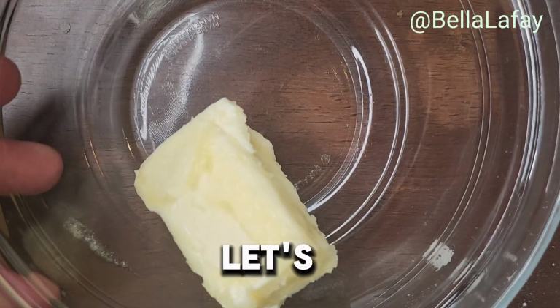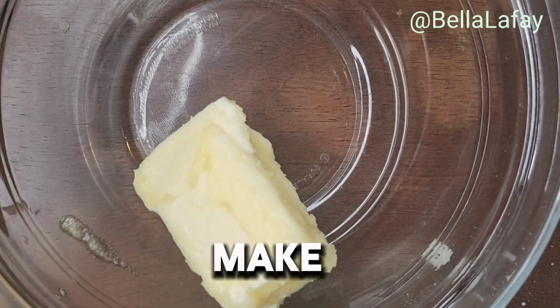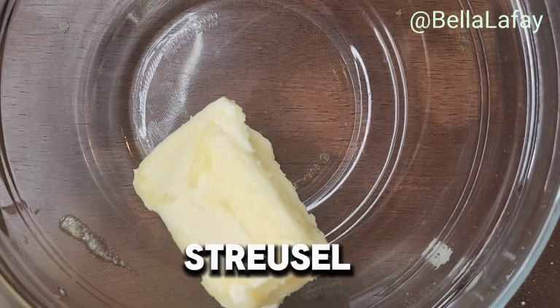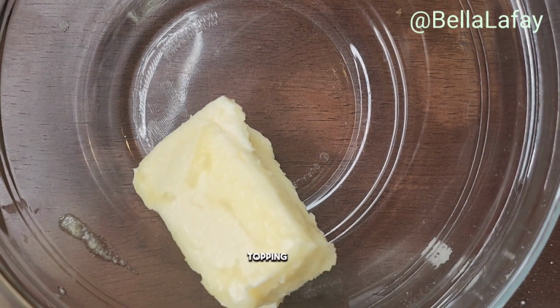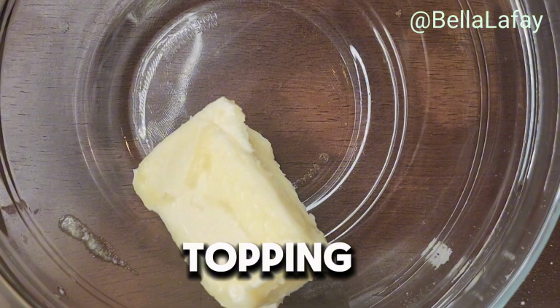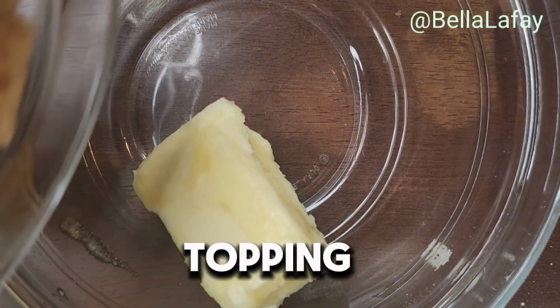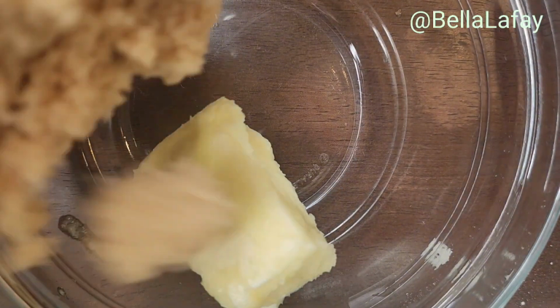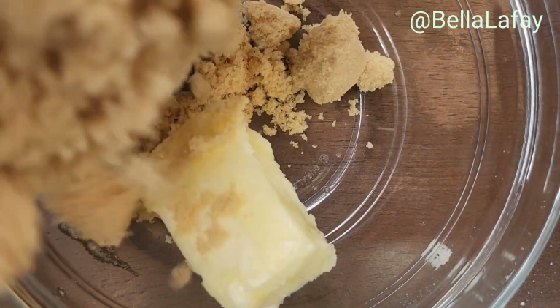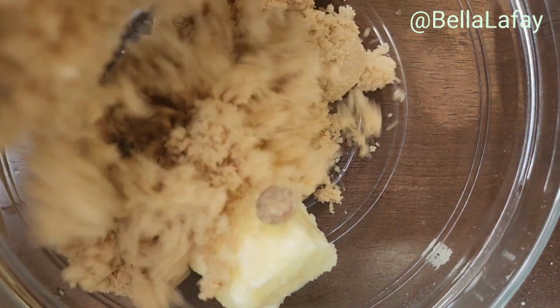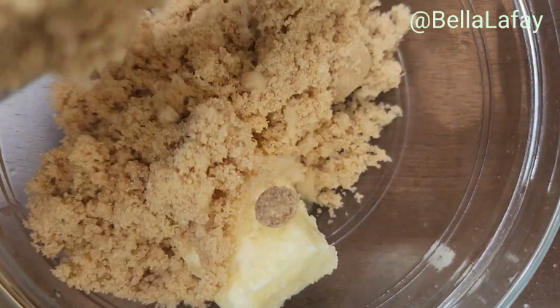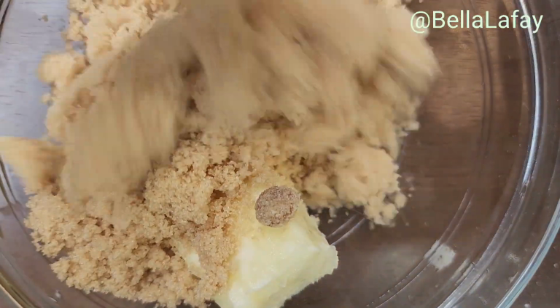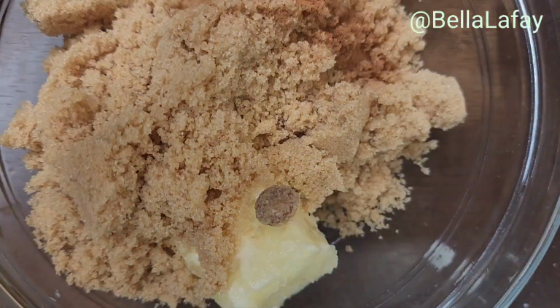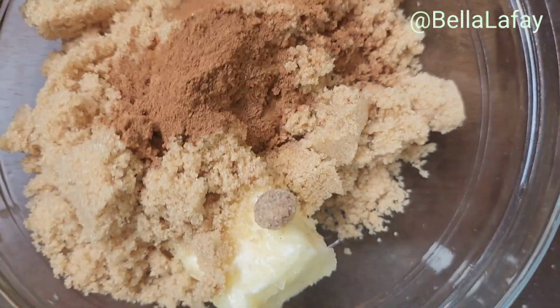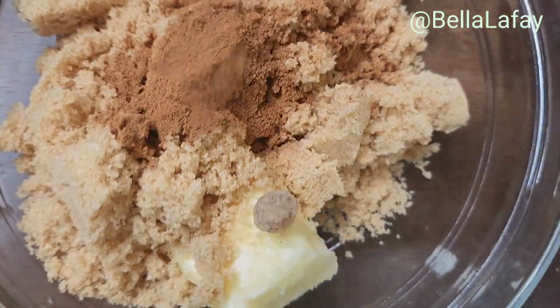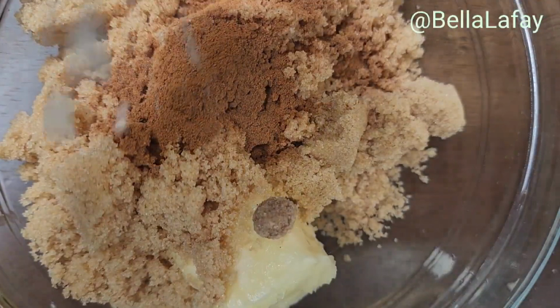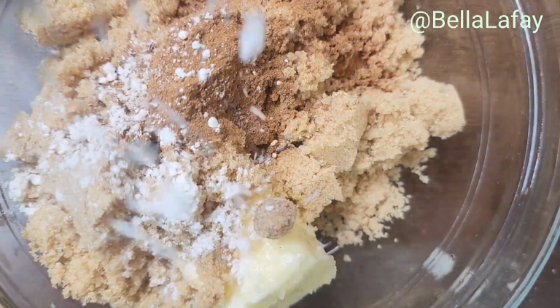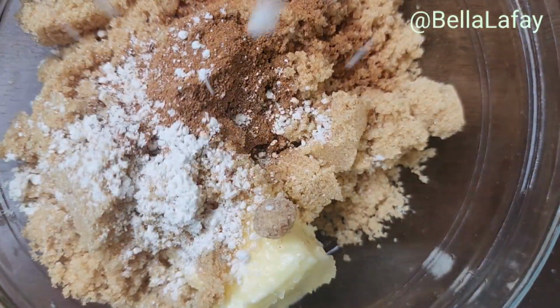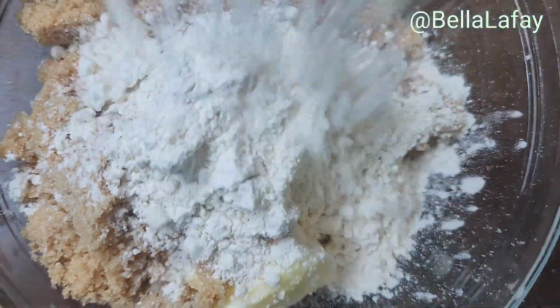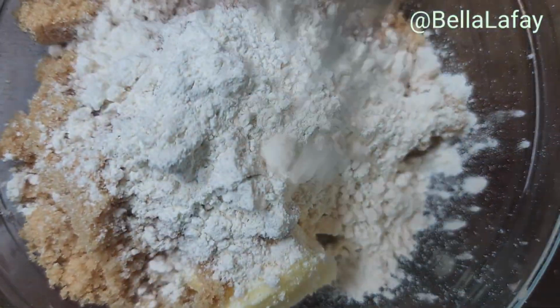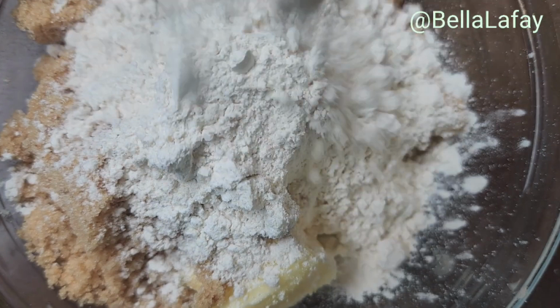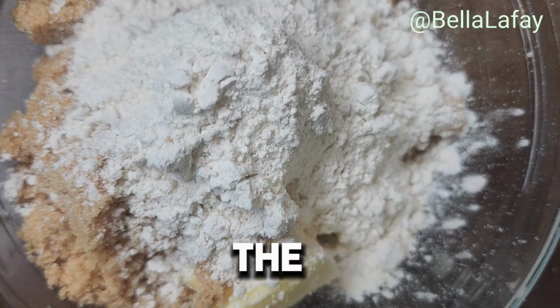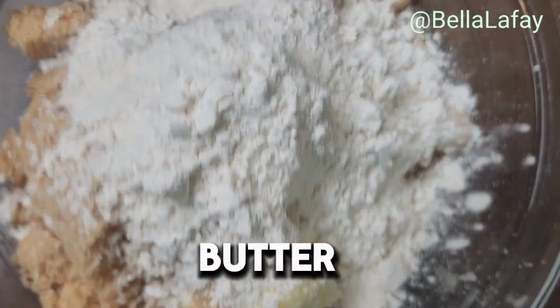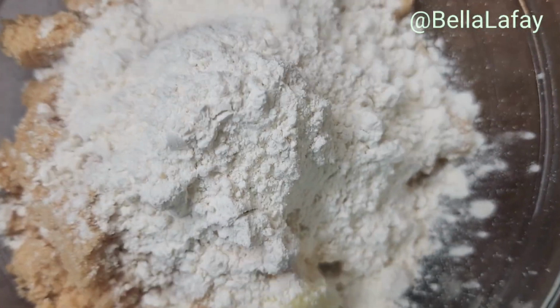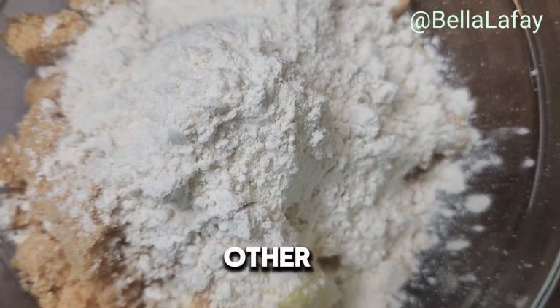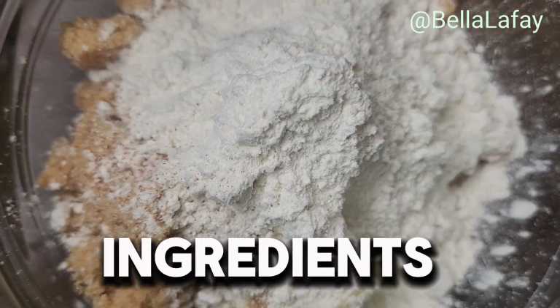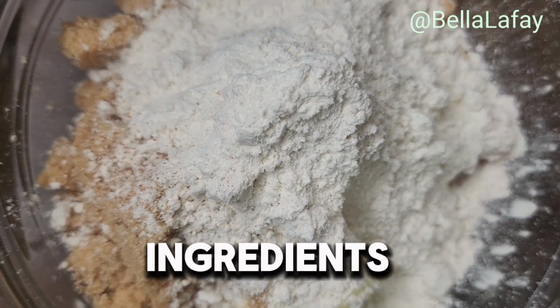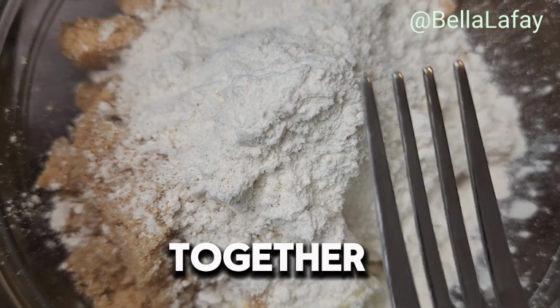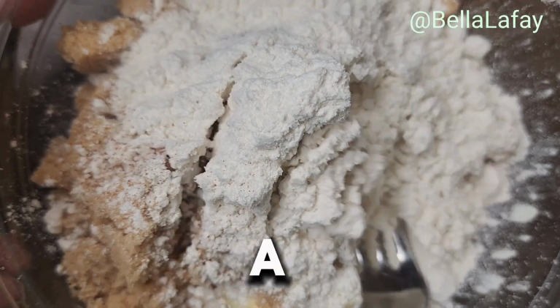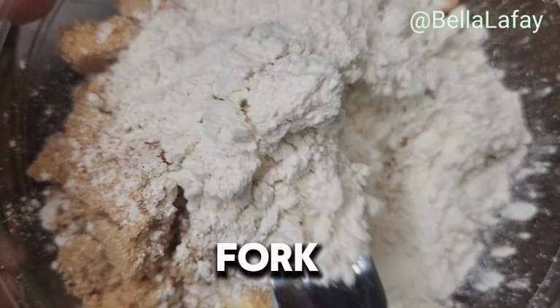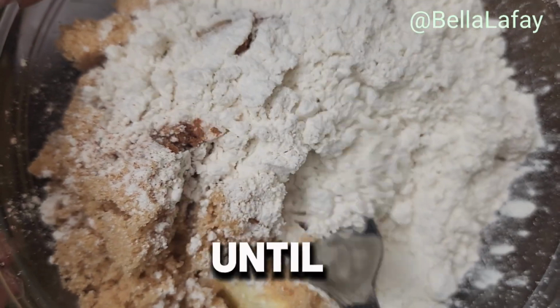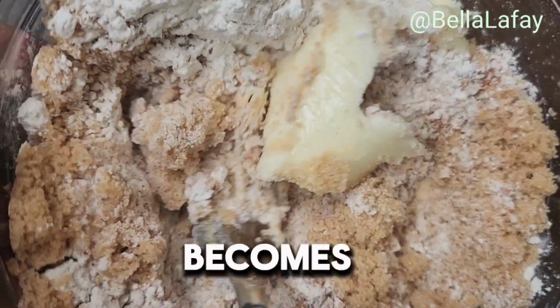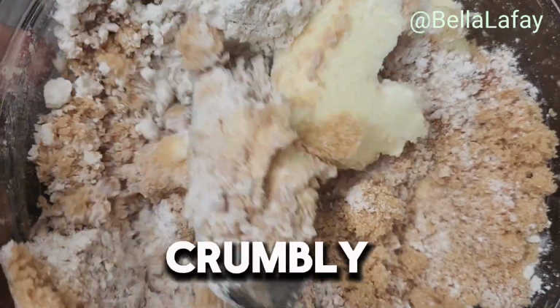Let's make the streusel topping. Cut the butter and other ingredients together with a fork until it becomes crumbly.